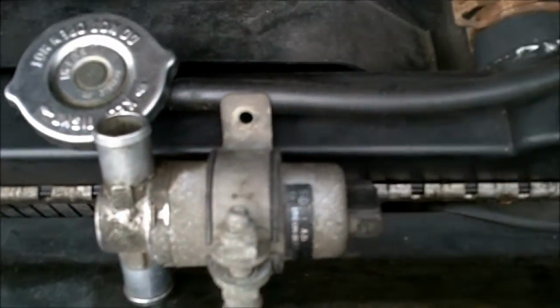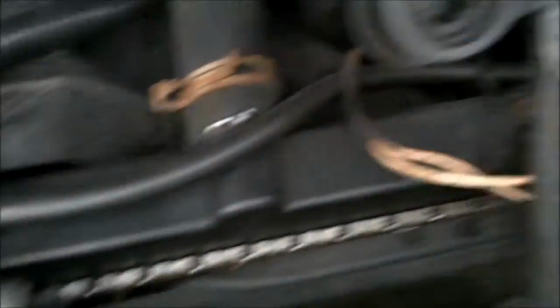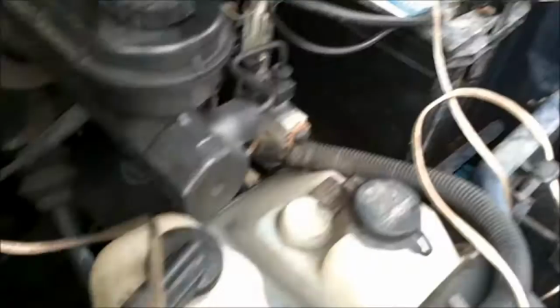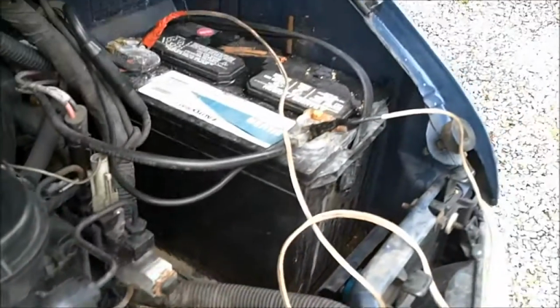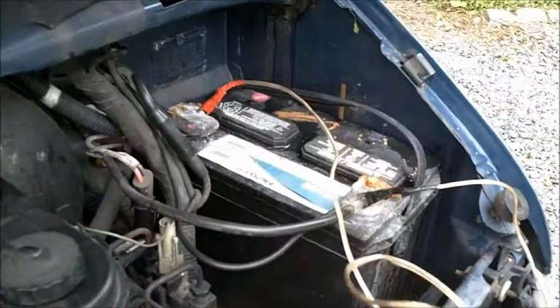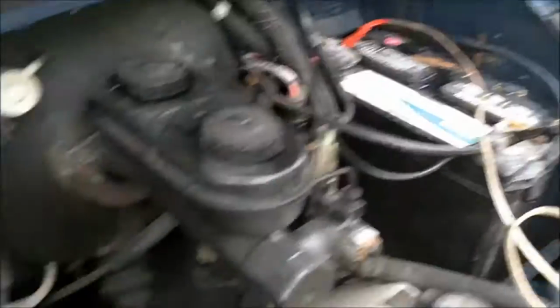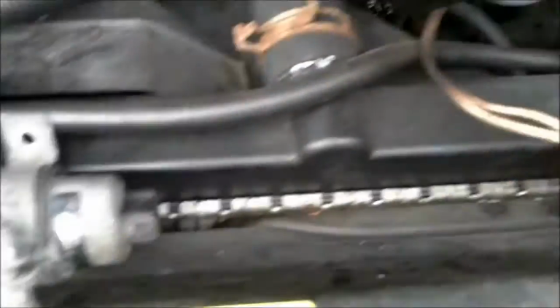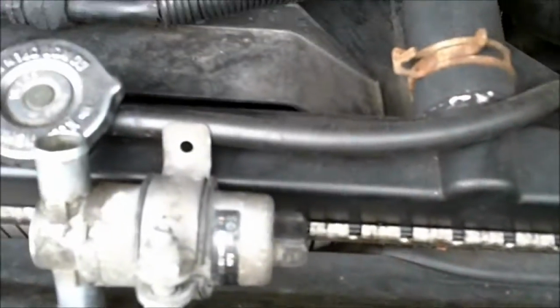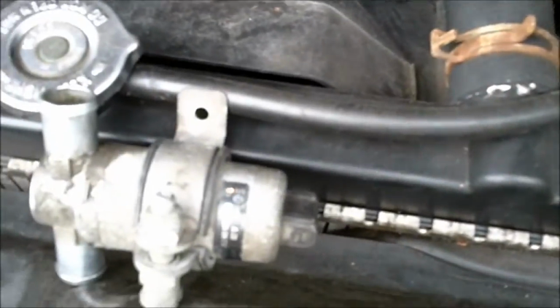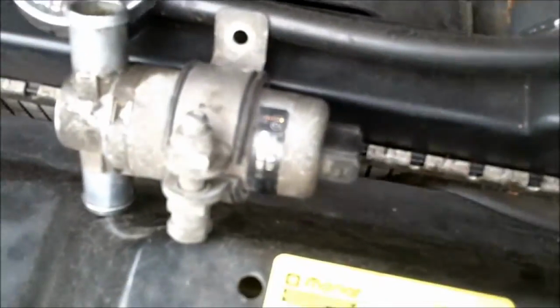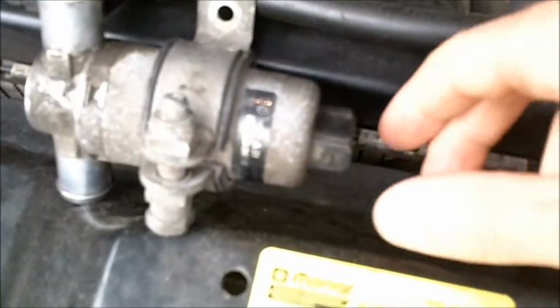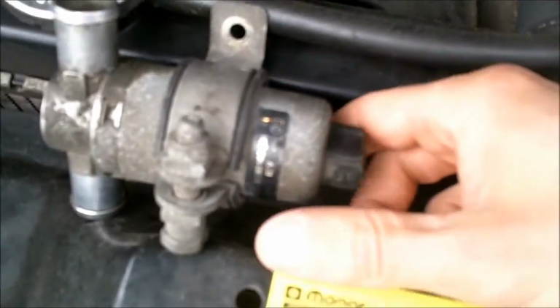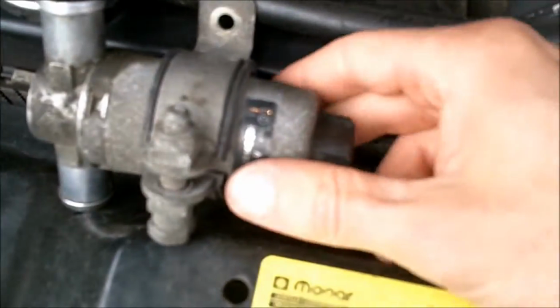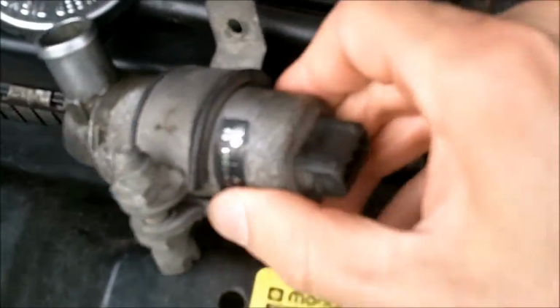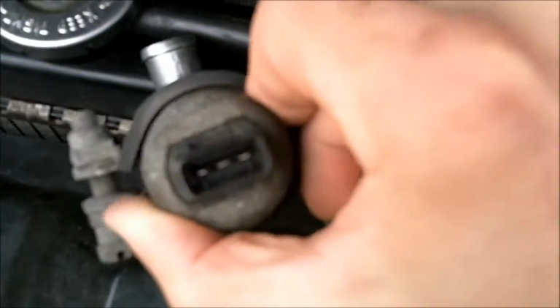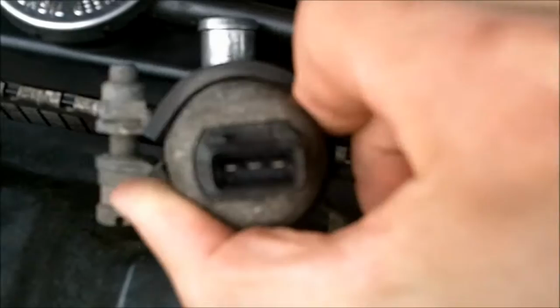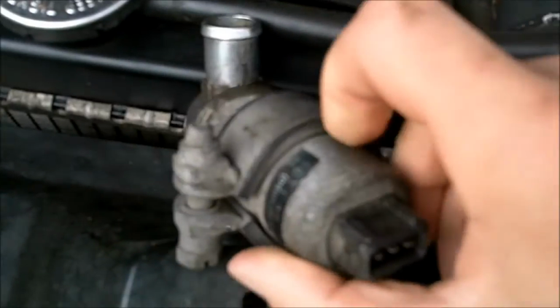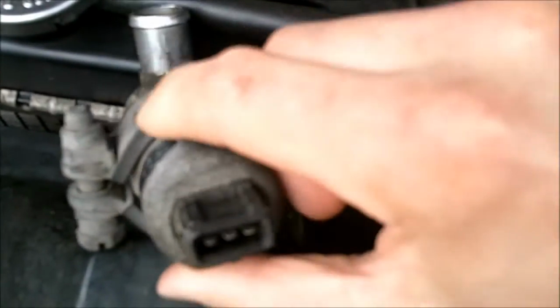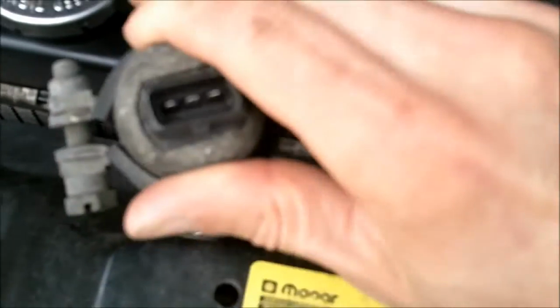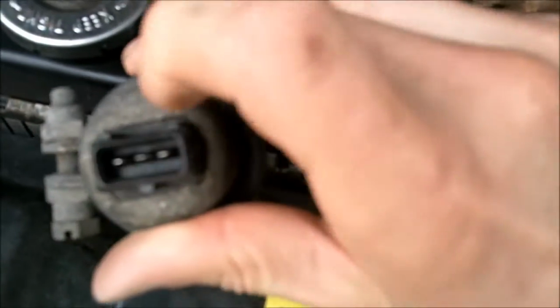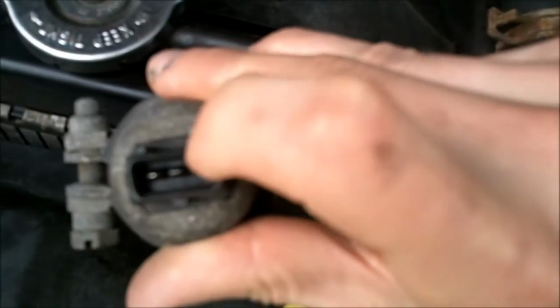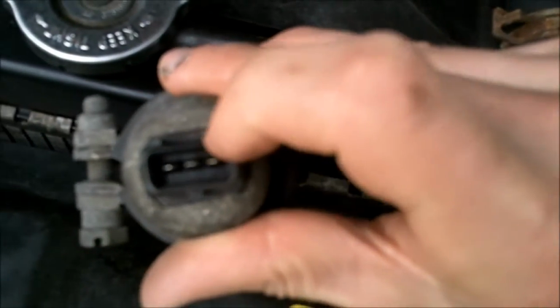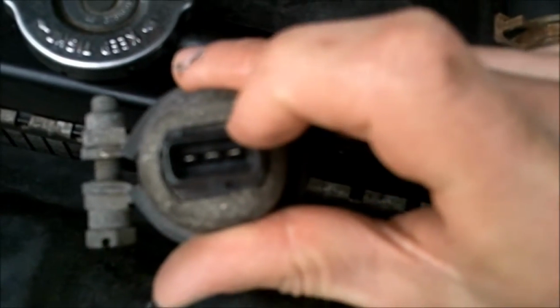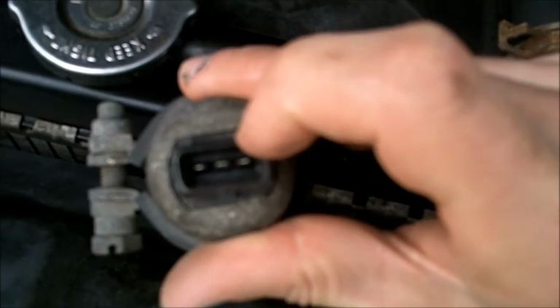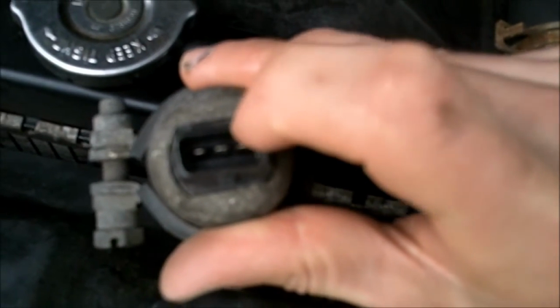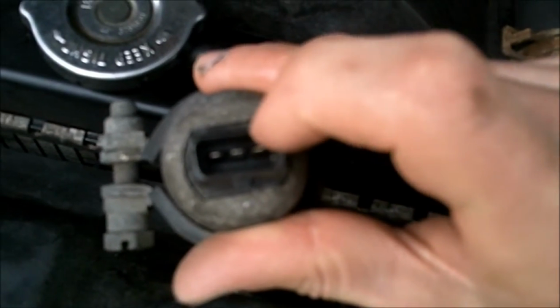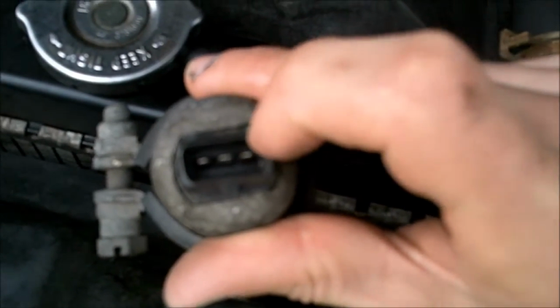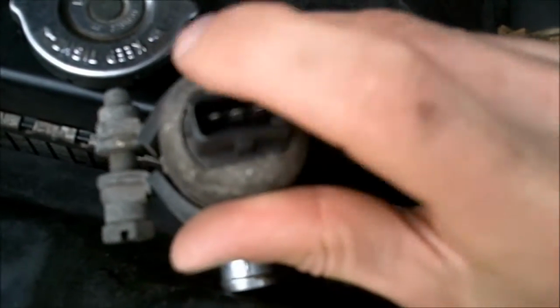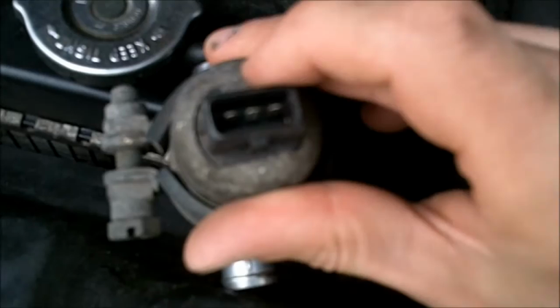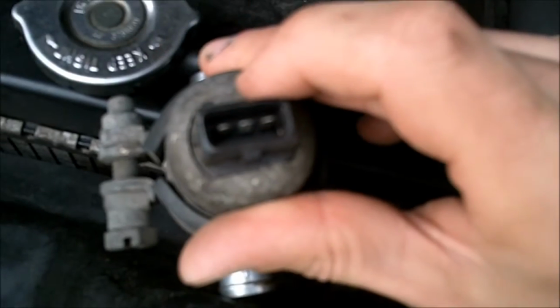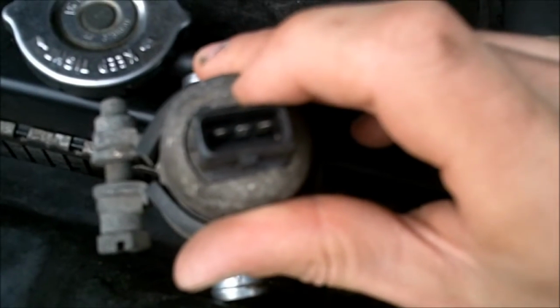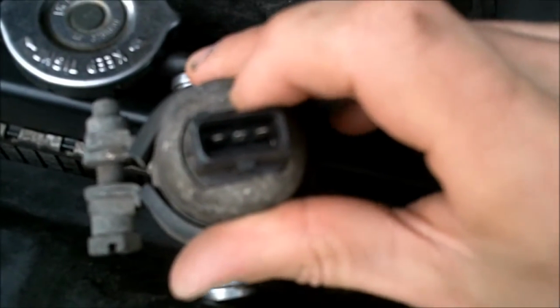You need to run some 12-volt leads from a battery. The center pin is your positive, and the two outer pins are both negative.